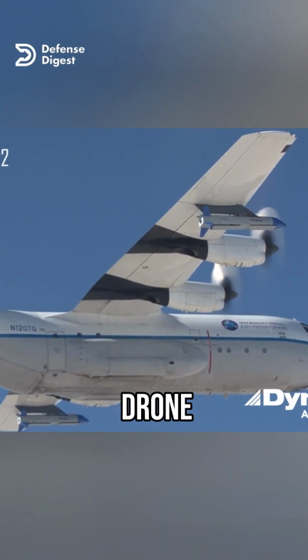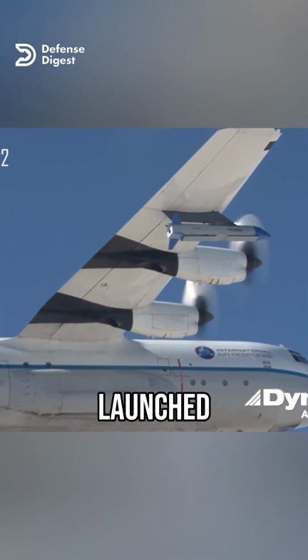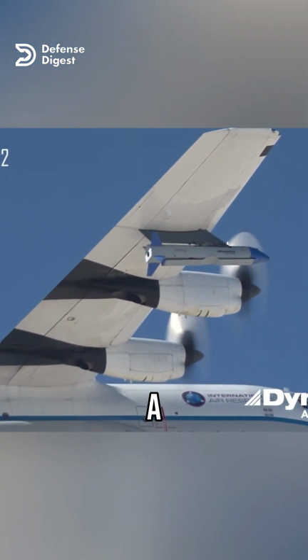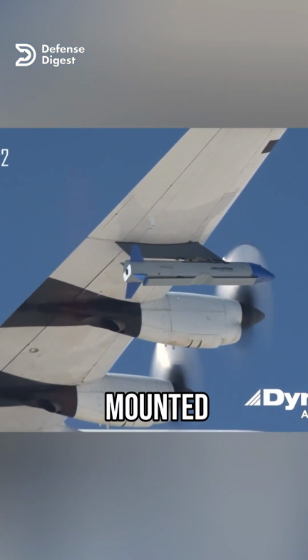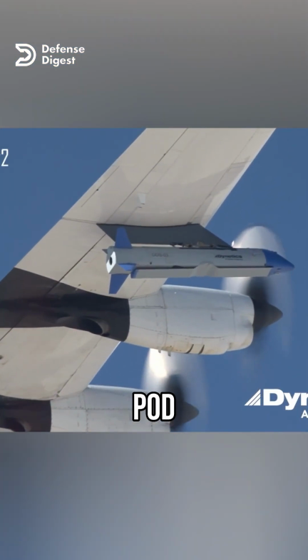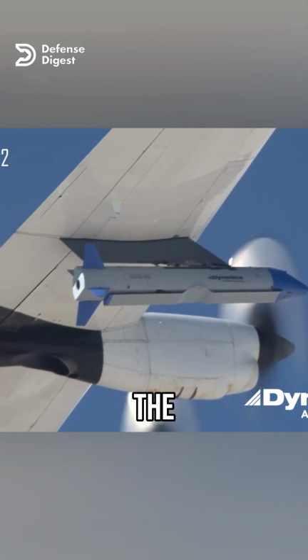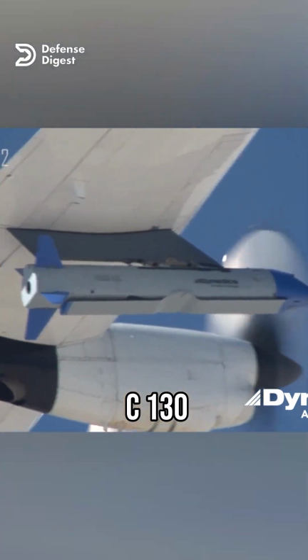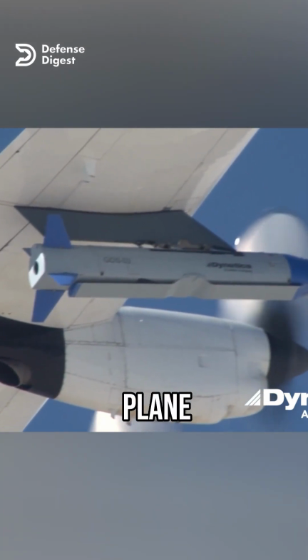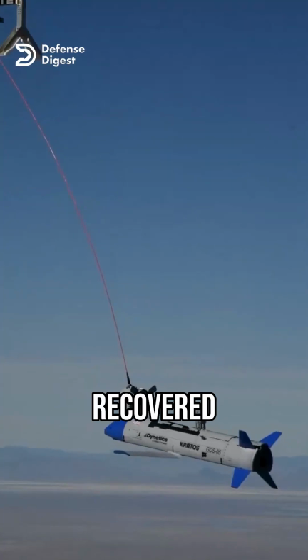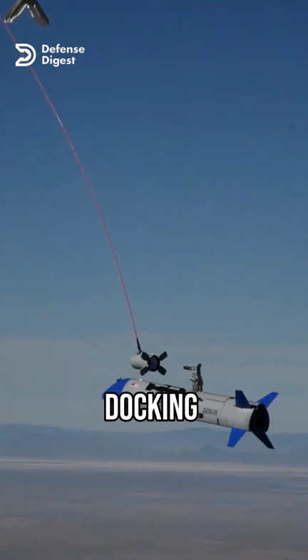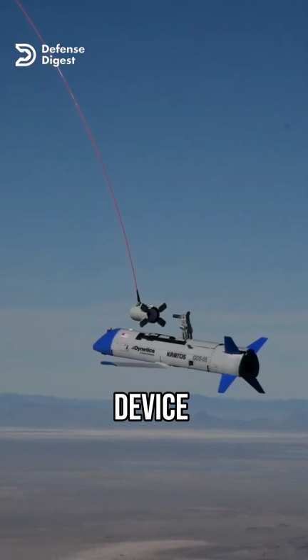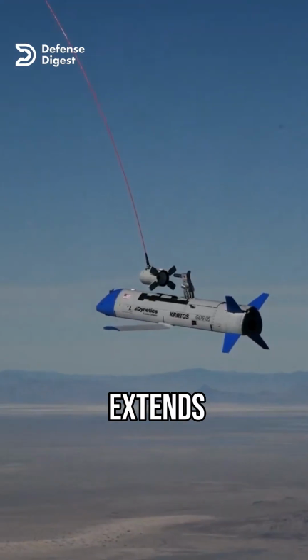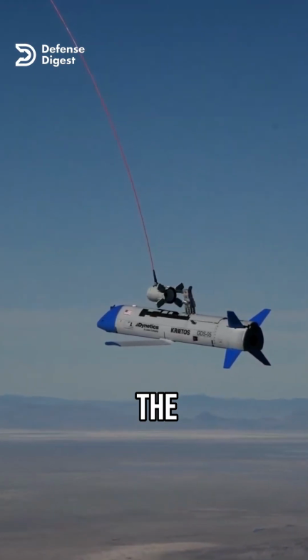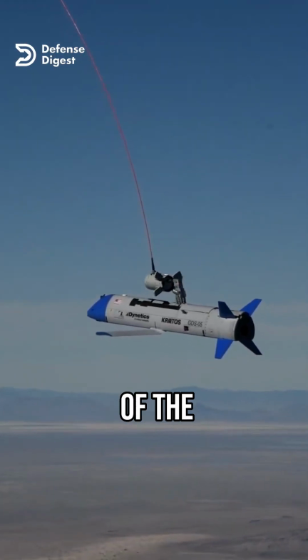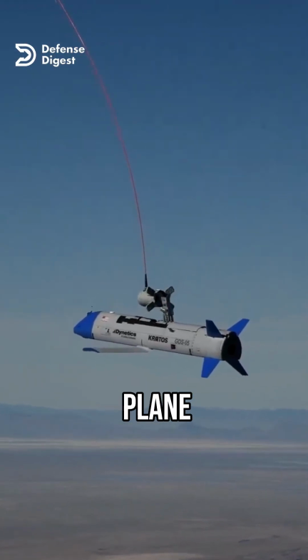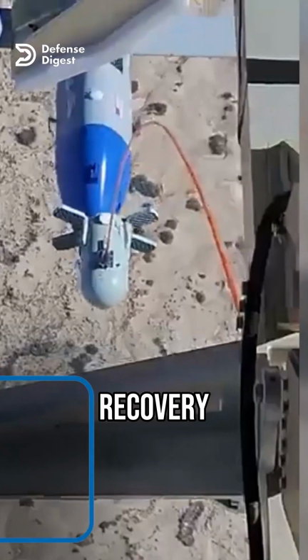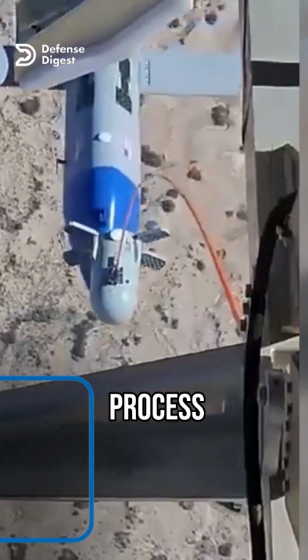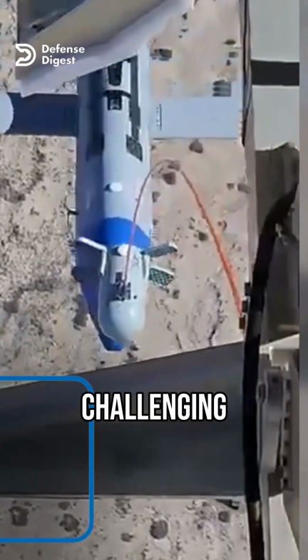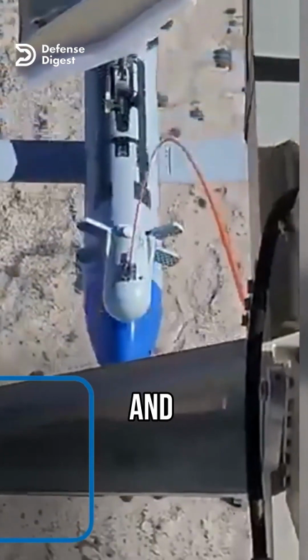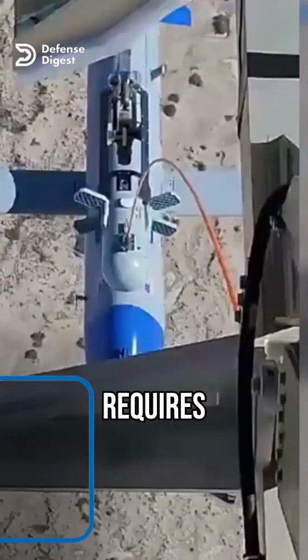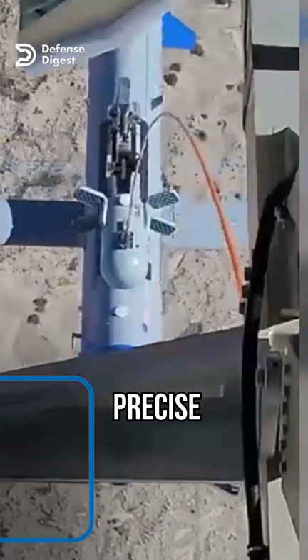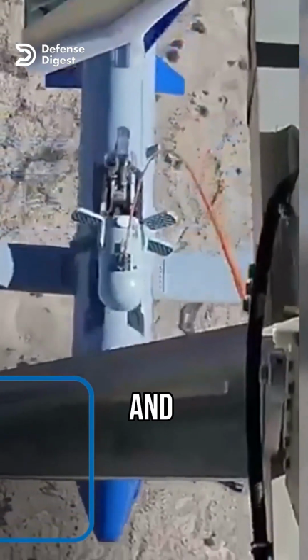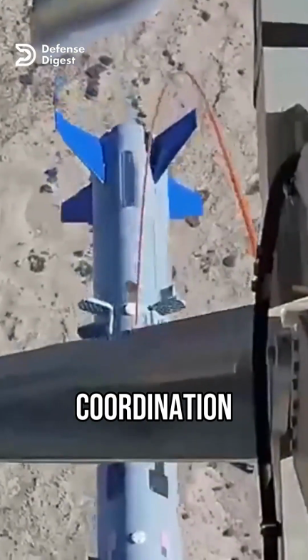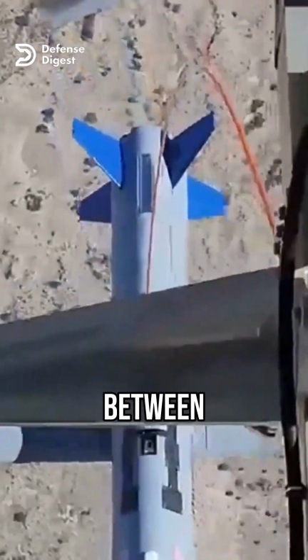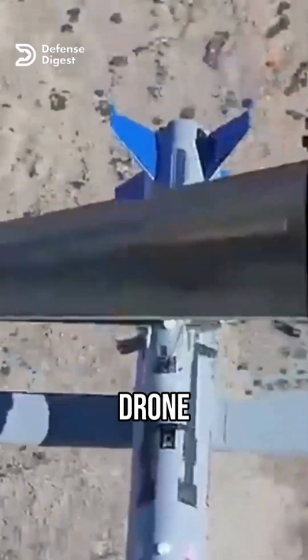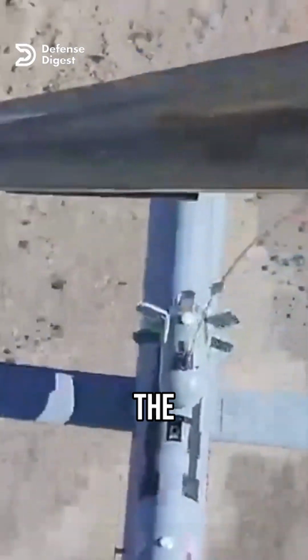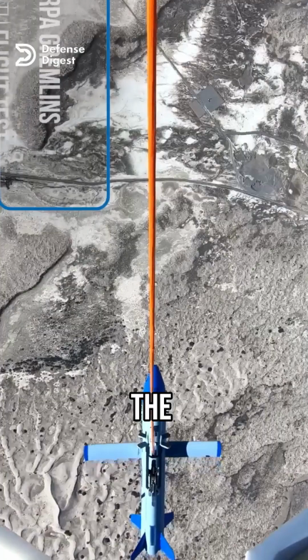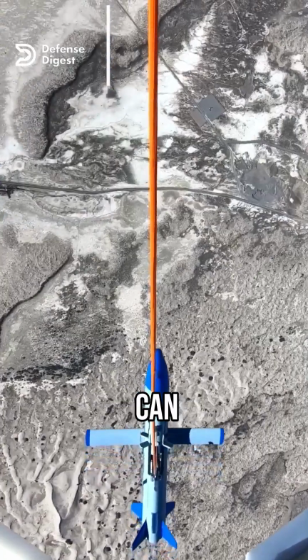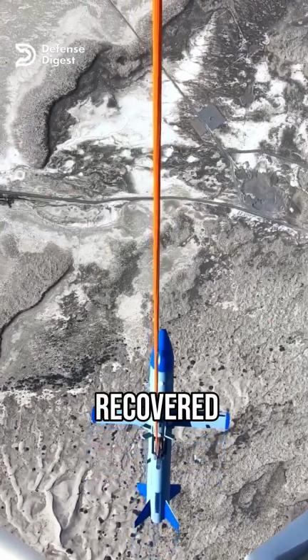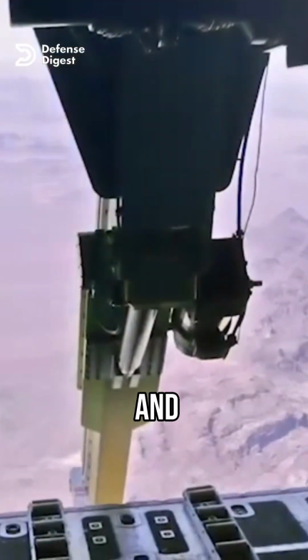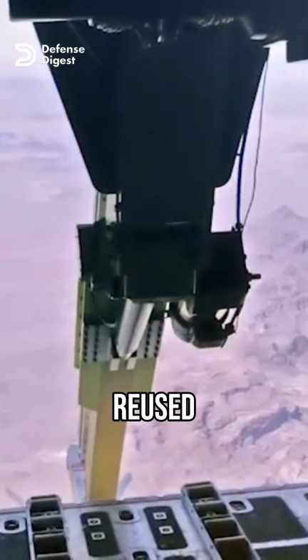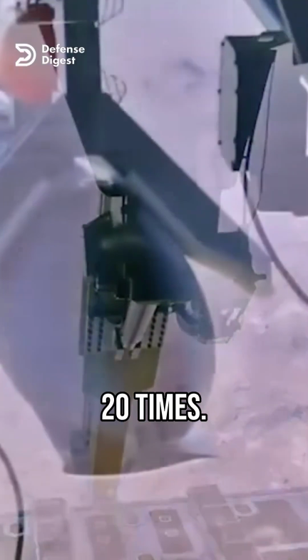The drone is launched from a wing-mounted pod on the C-130 plane and is recovered by a docking device that extends from the rear ramp of the plane. The recovery process is challenging and requires precise timing and coordination between the drone and the plane. The drones can be recovered and reused up to 20 times.